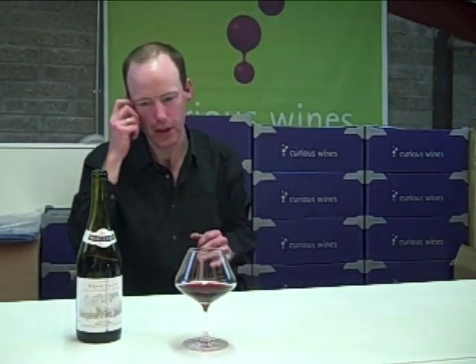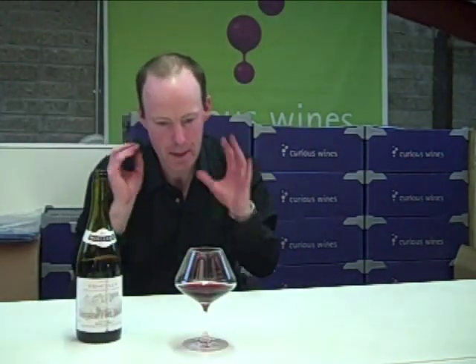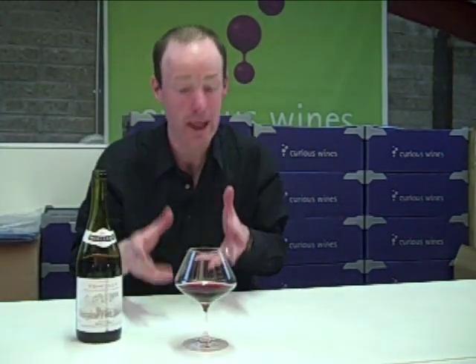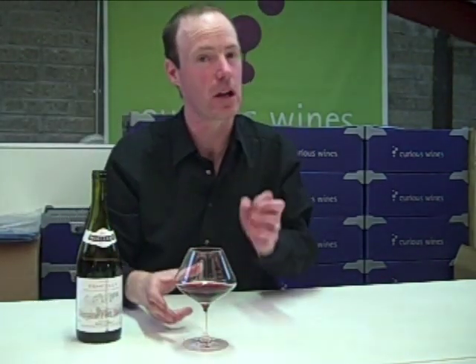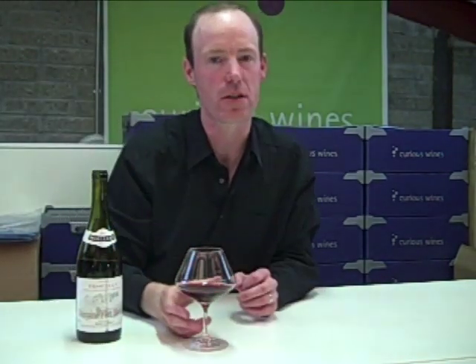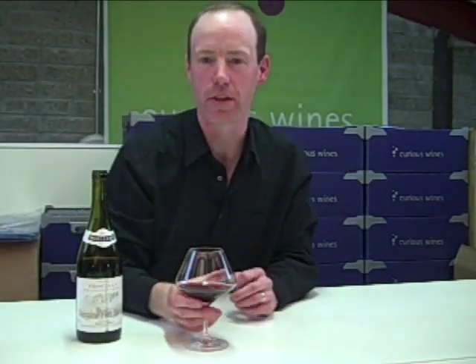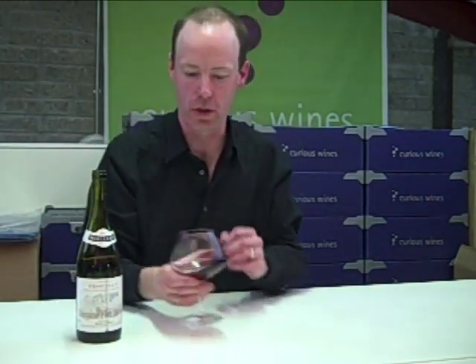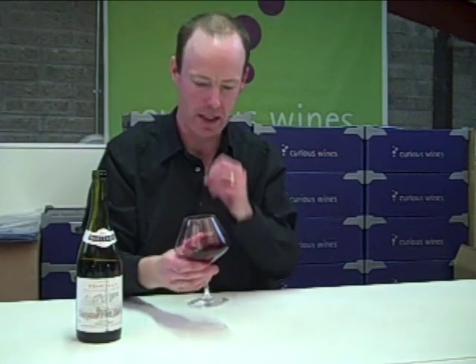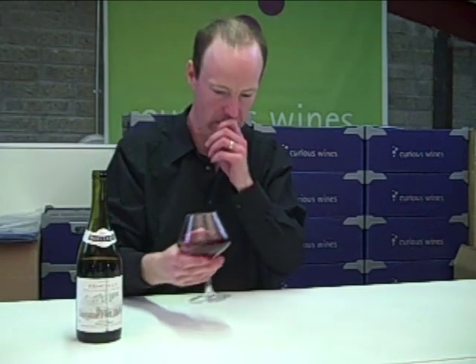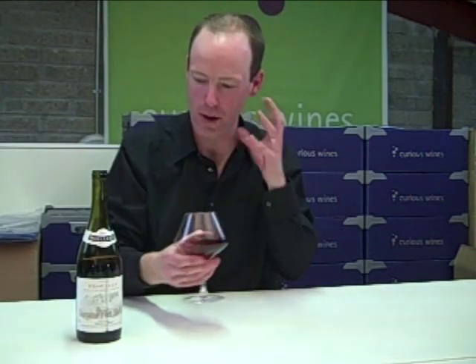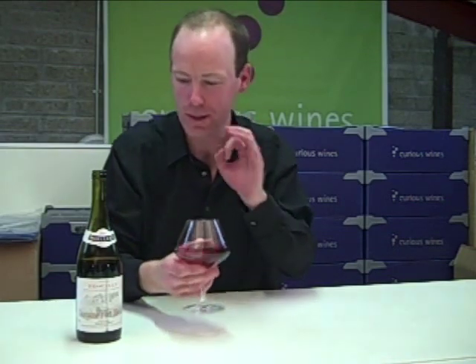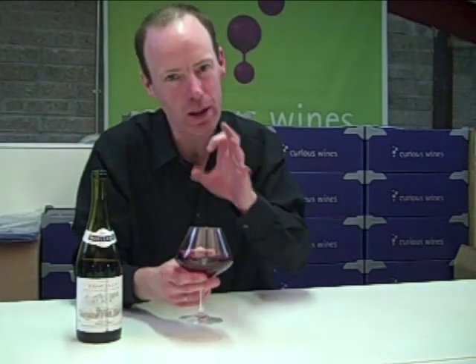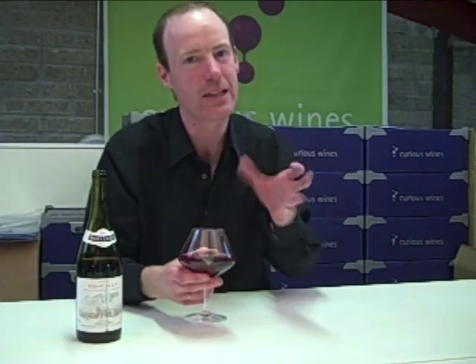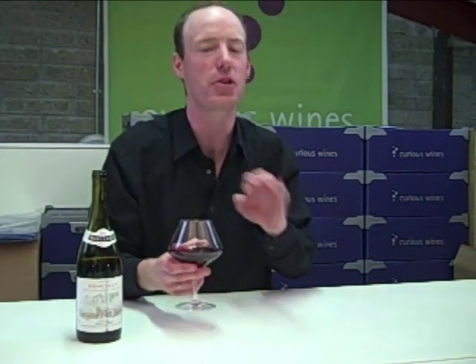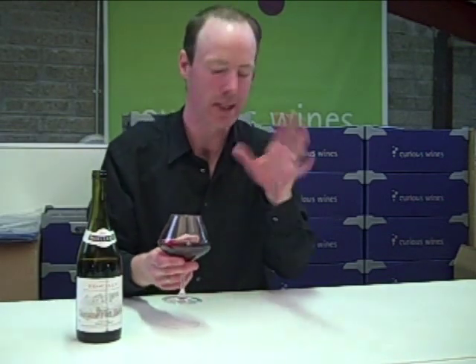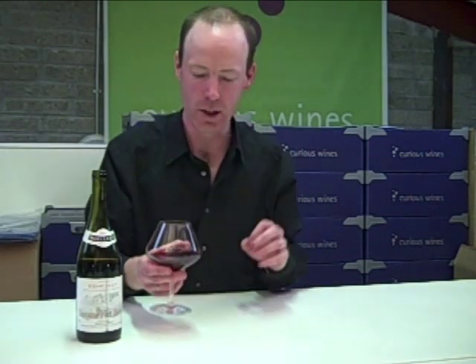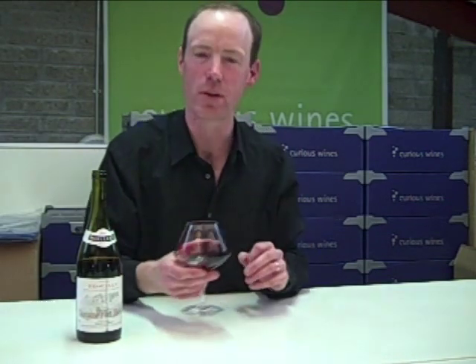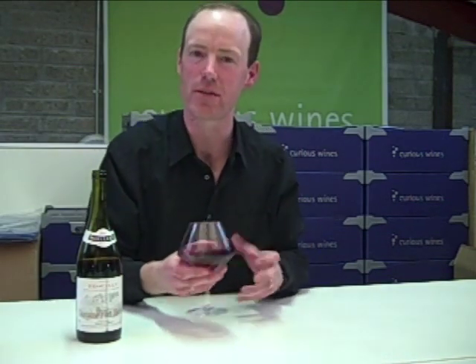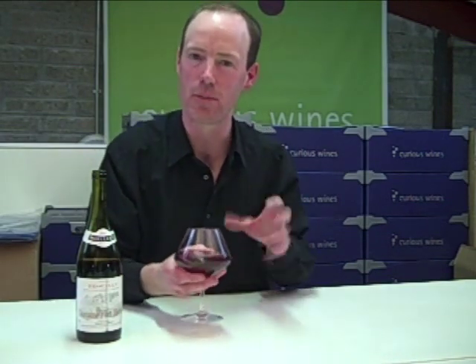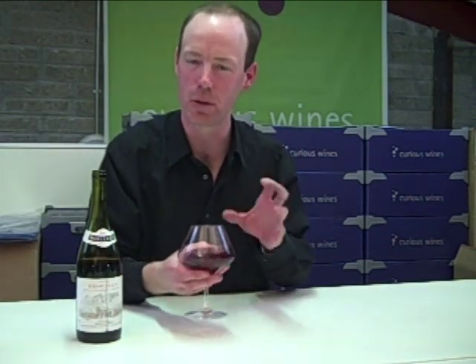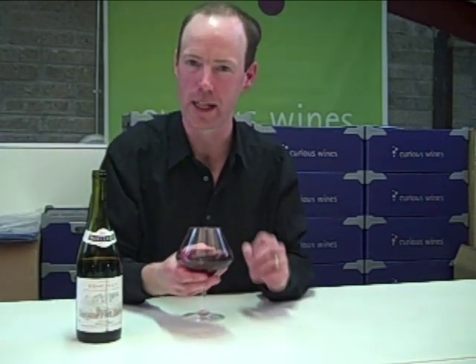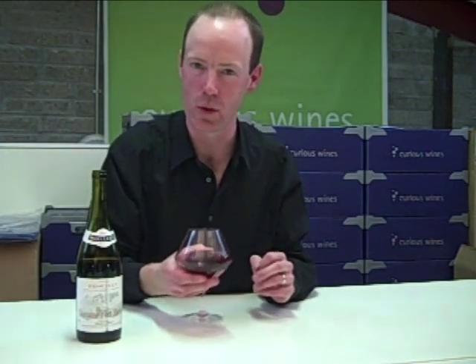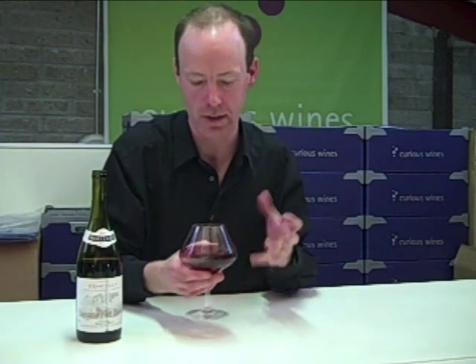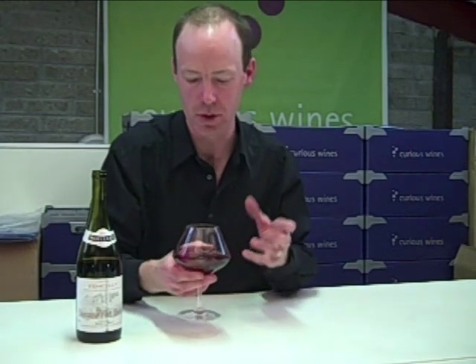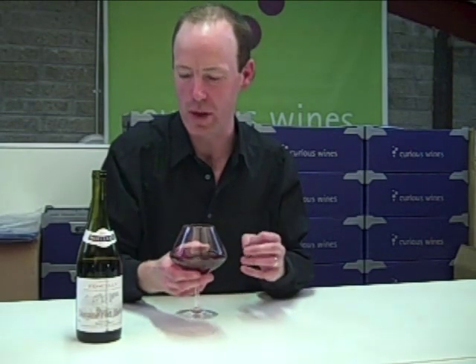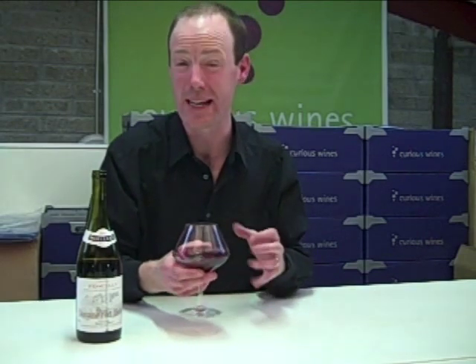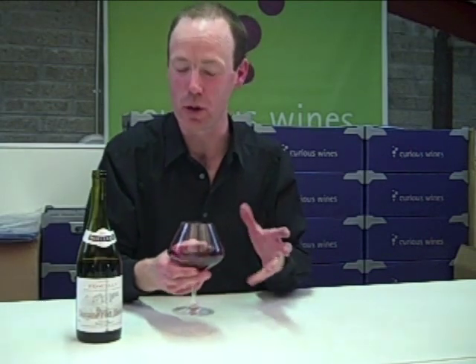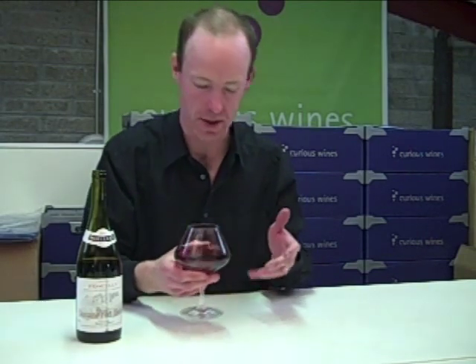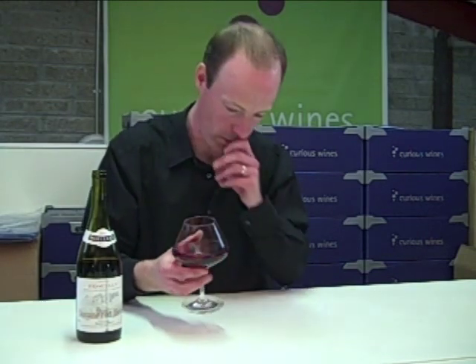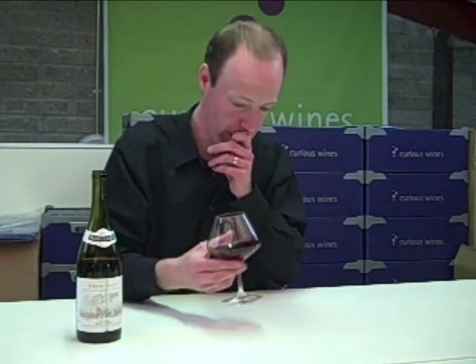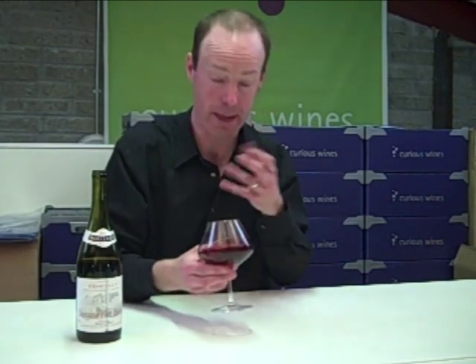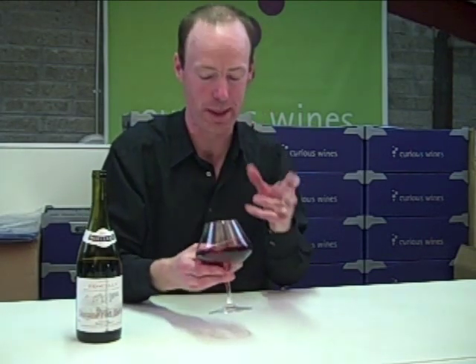Brouilly would actually be the largest of the Grand Cru Villages in Beaujolais. All the villages produce their own distinctive style. Brouilly would be known for producing wine slightly more robust, so it should suit me.